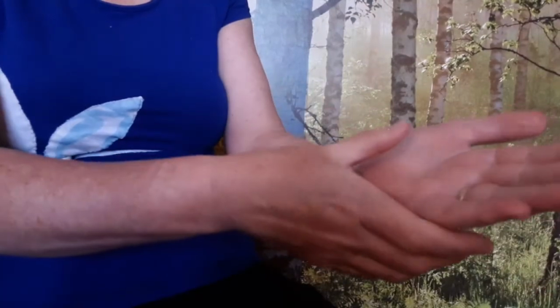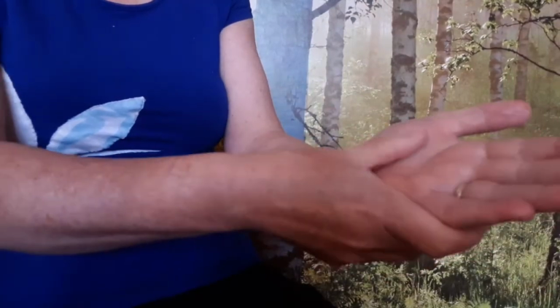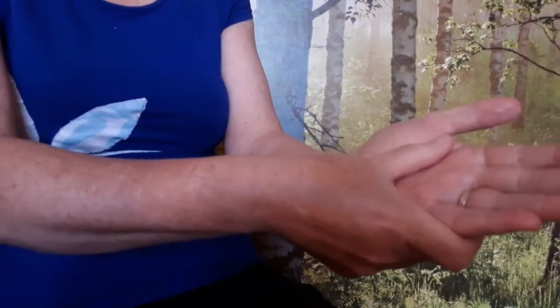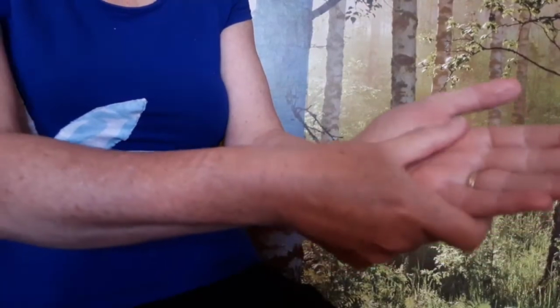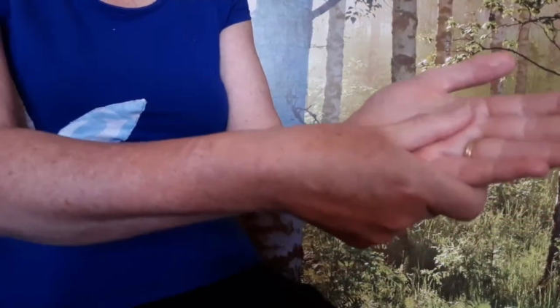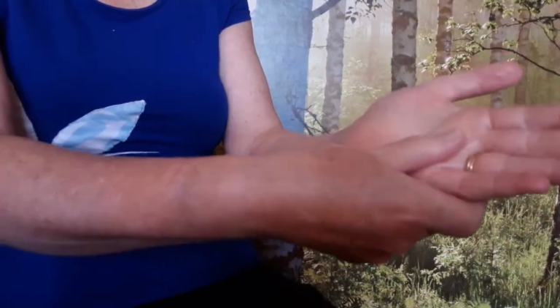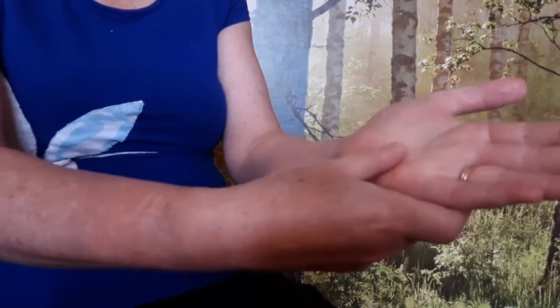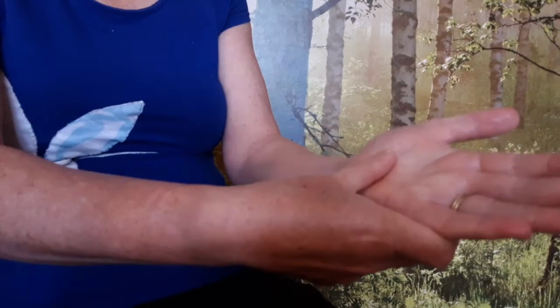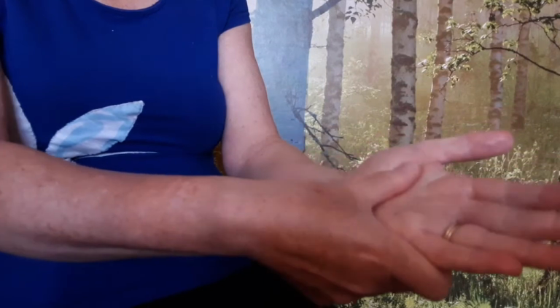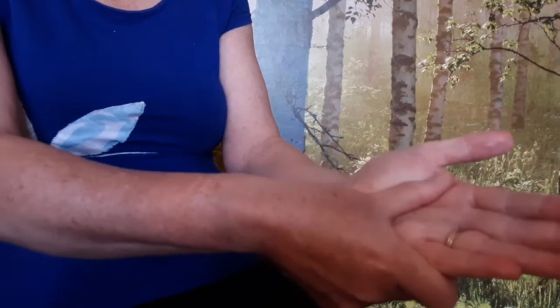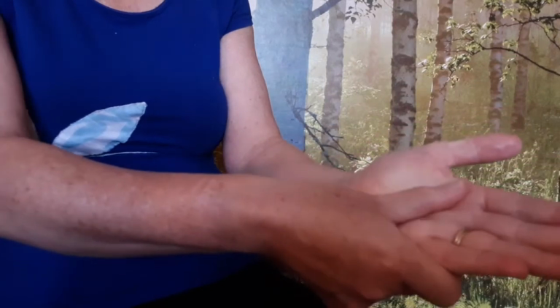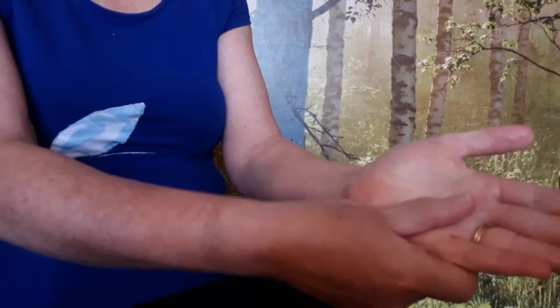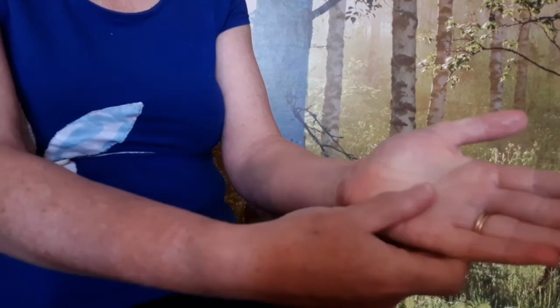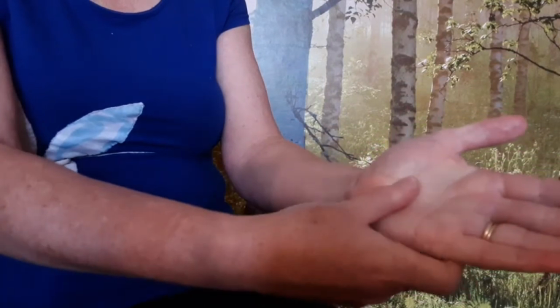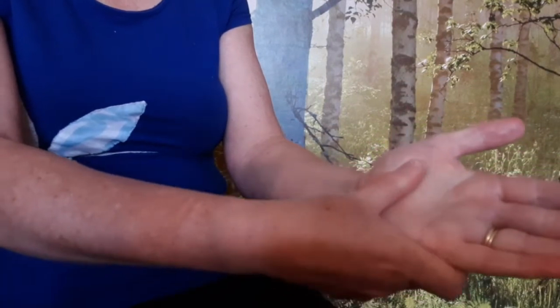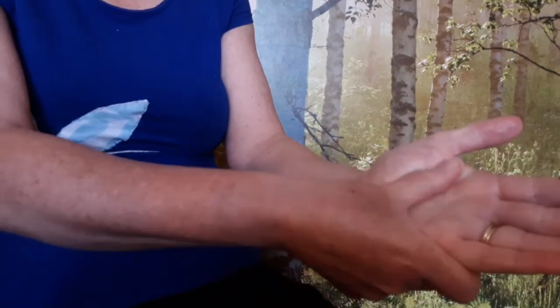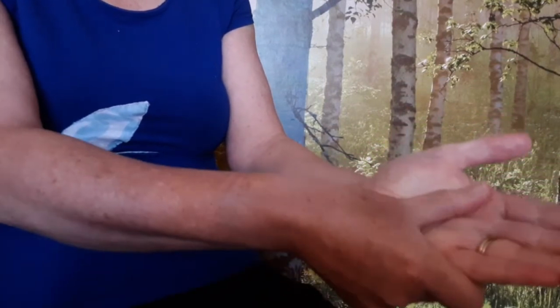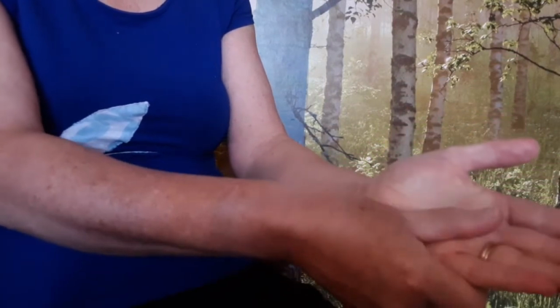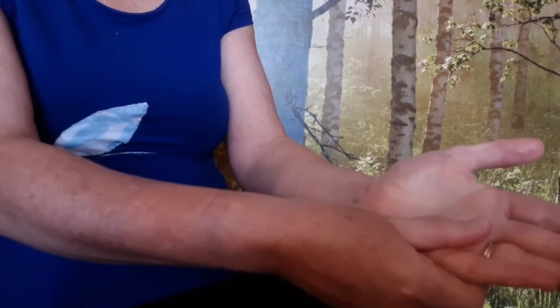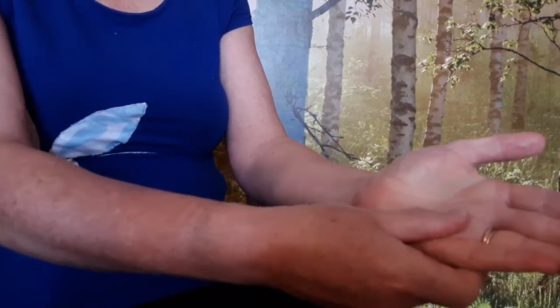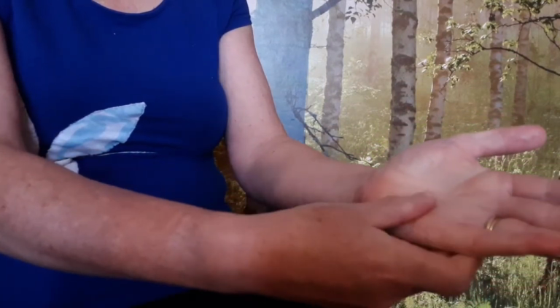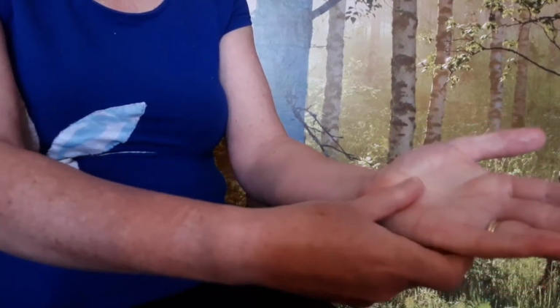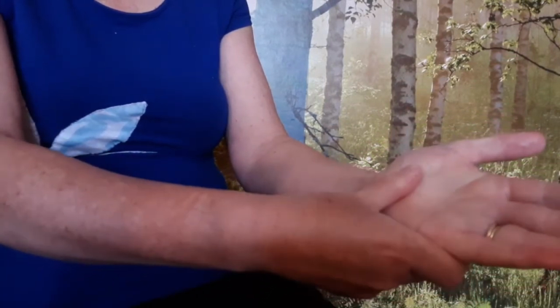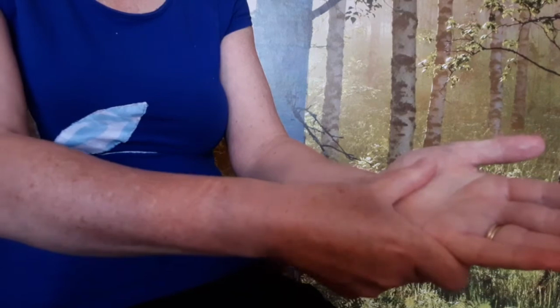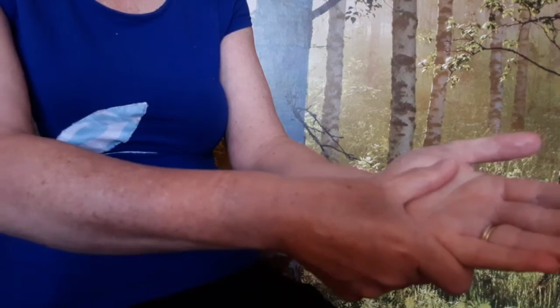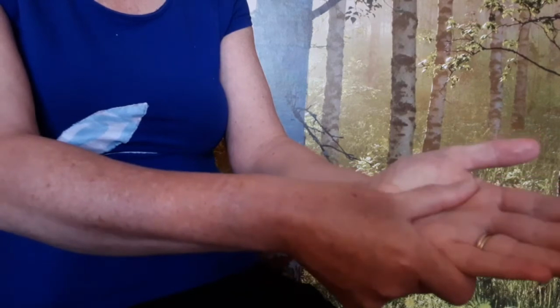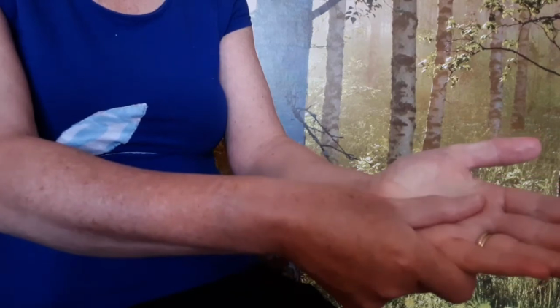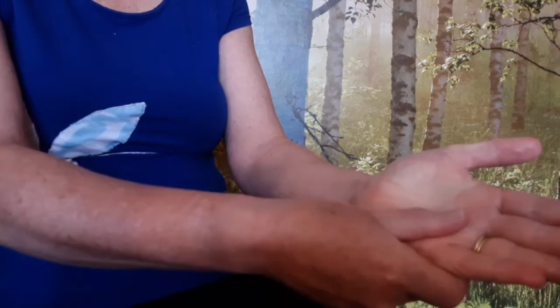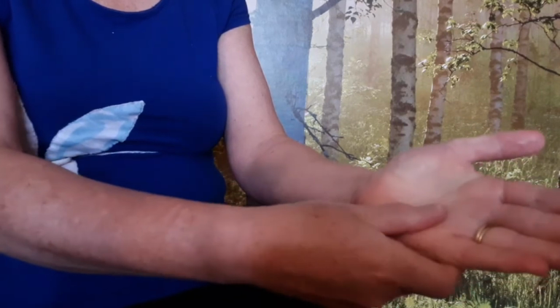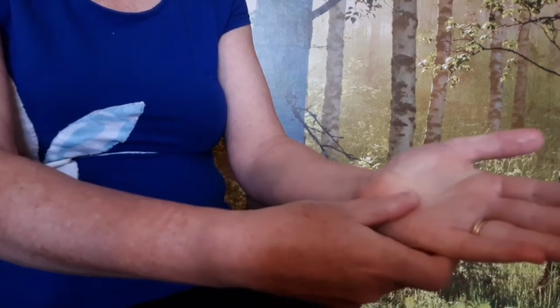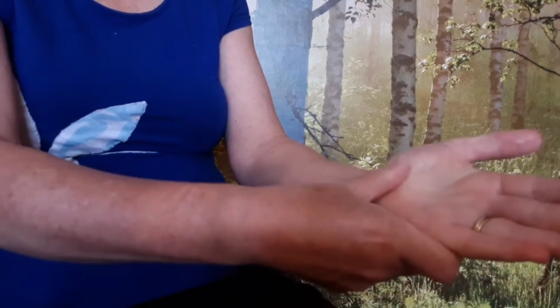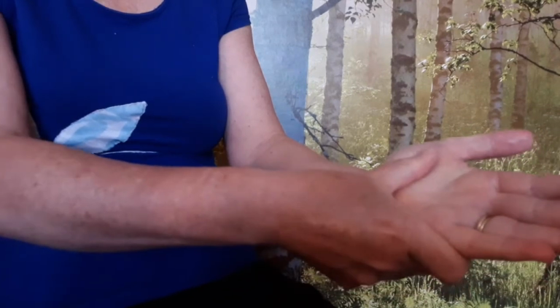With your thumb, circle the palm of your hand. Start with strong pressure and then ease off — strong to soft.